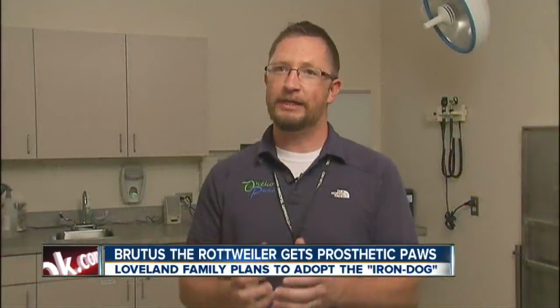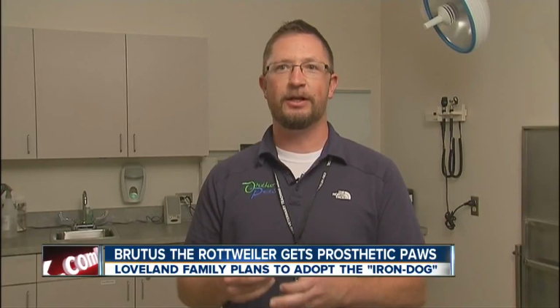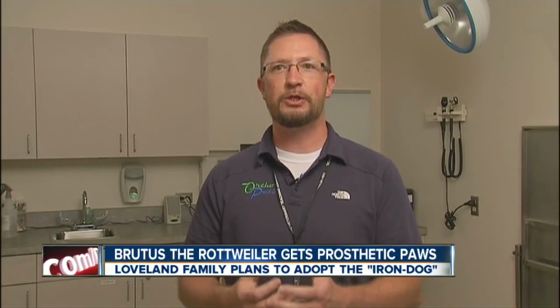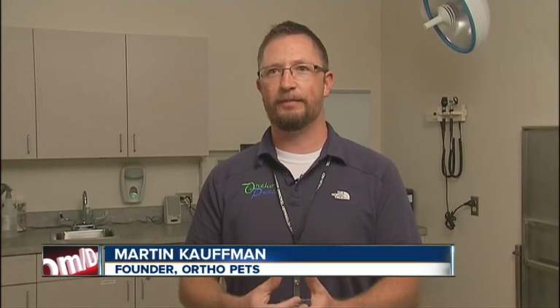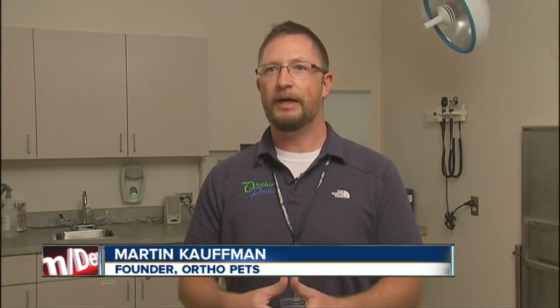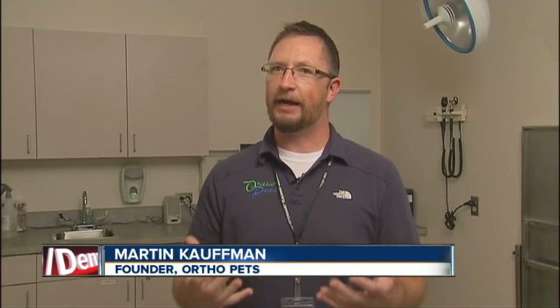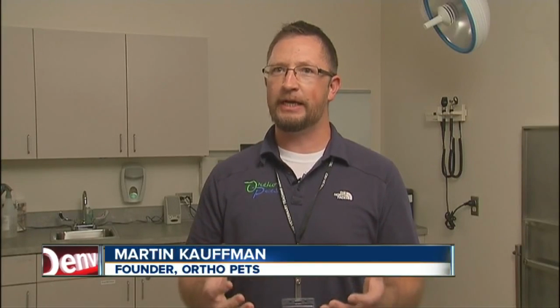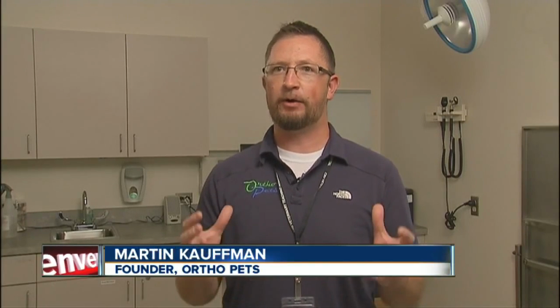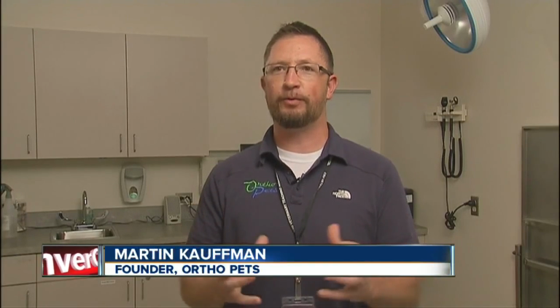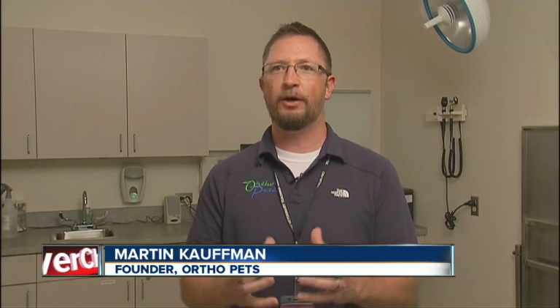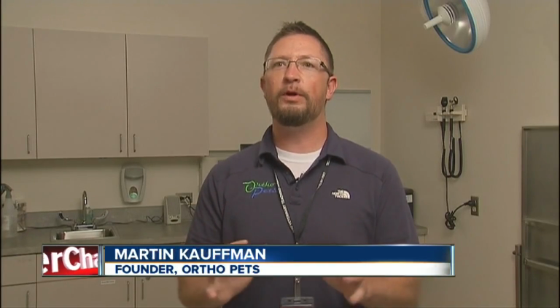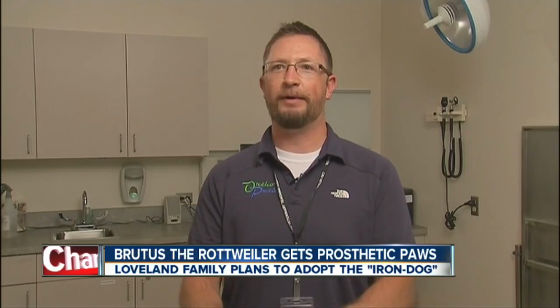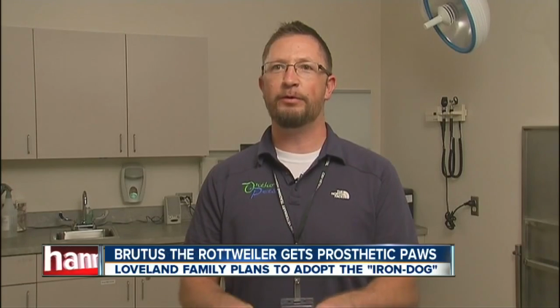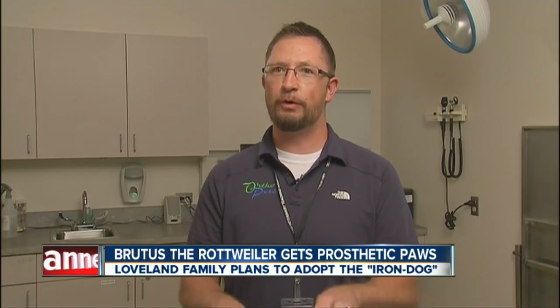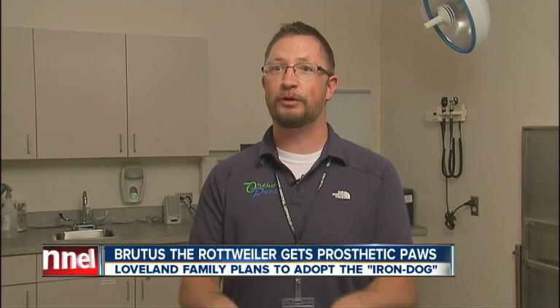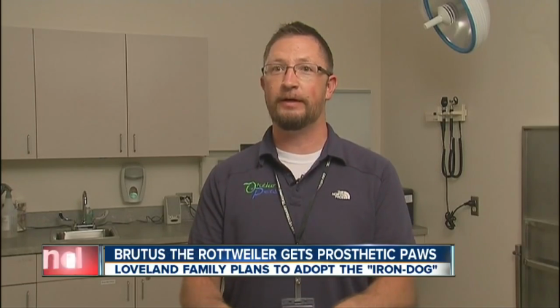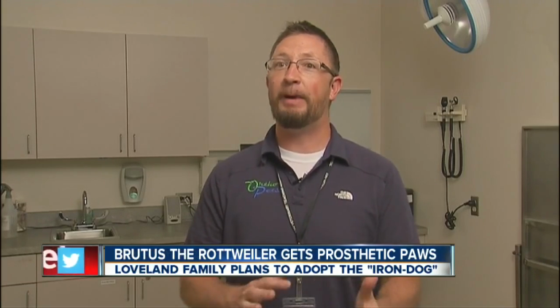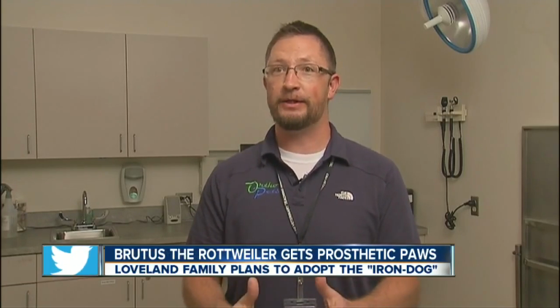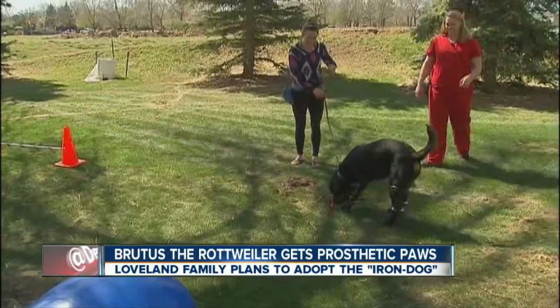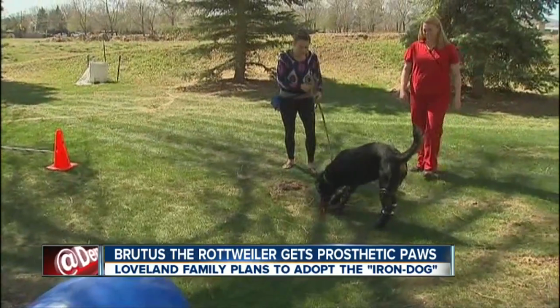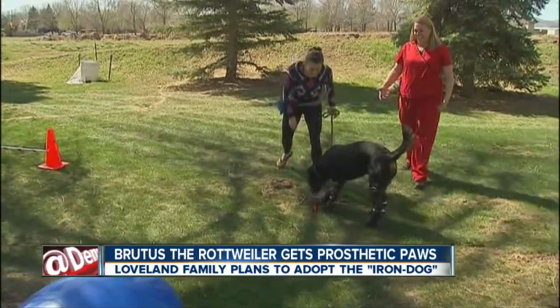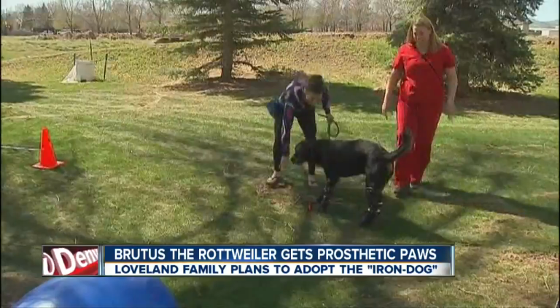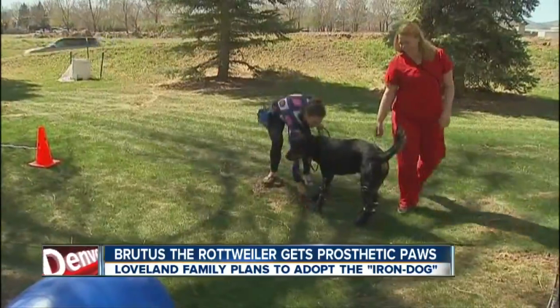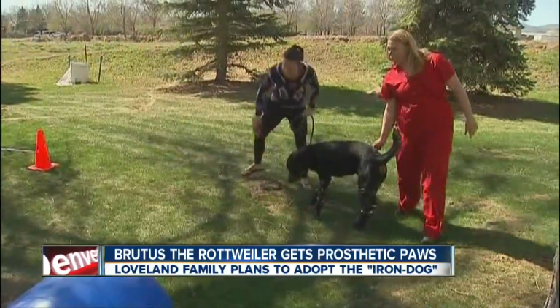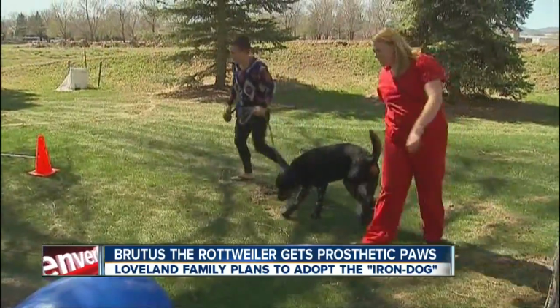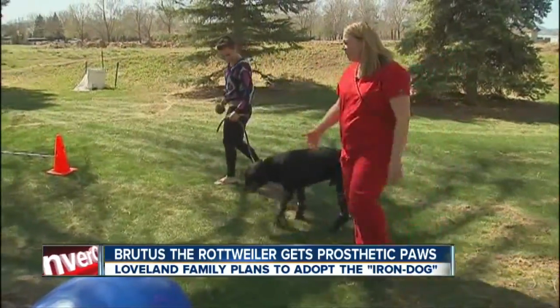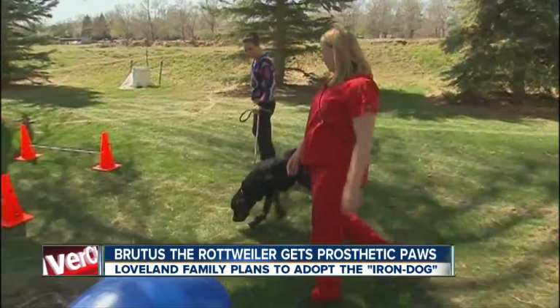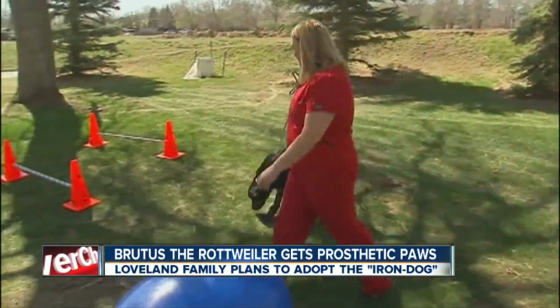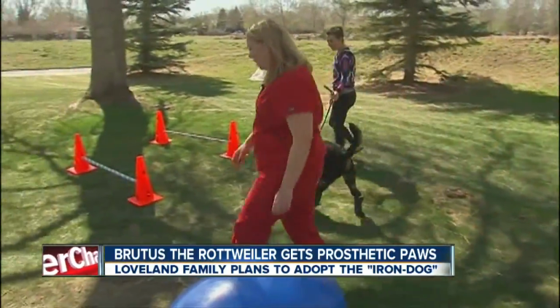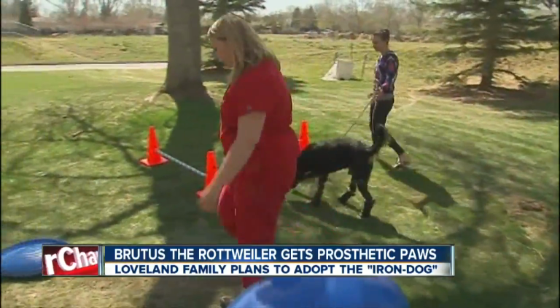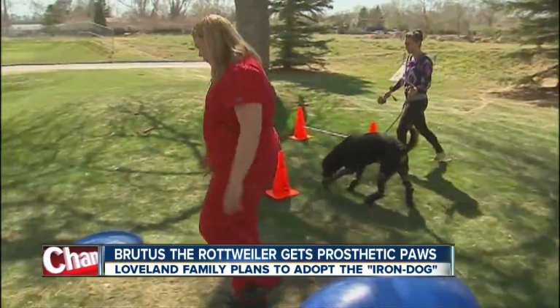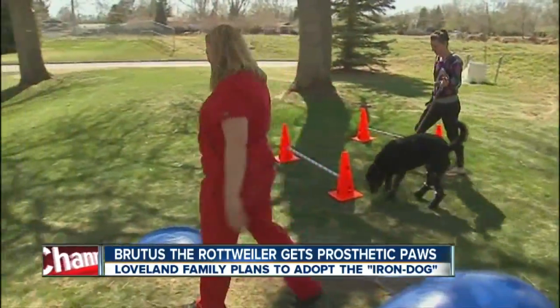Inside is all about soft comfort. On the outside, it's about recreating what would have happened if Brutus' toes were still there — so balance. Brutus now has four prosthetic legs that he is learning to use.